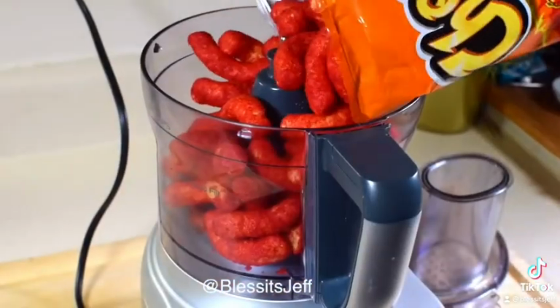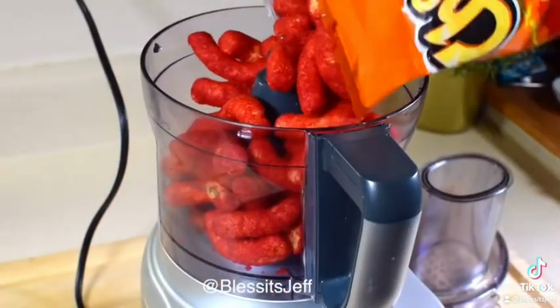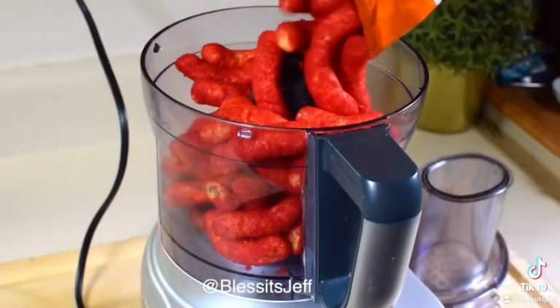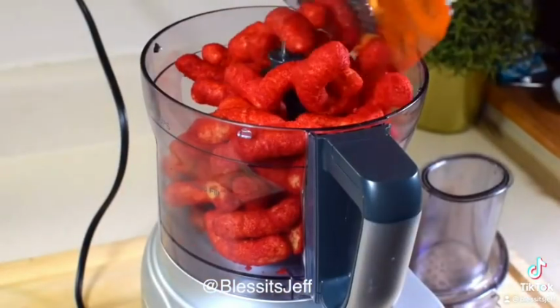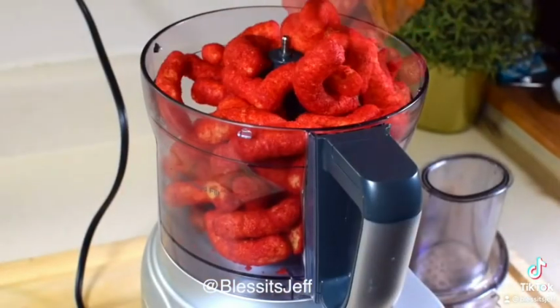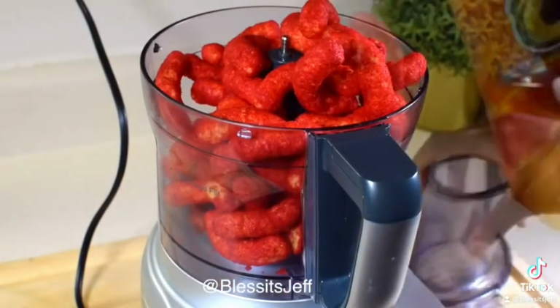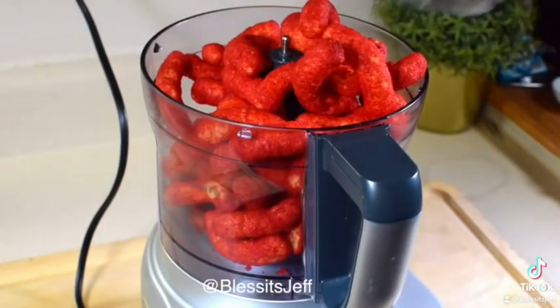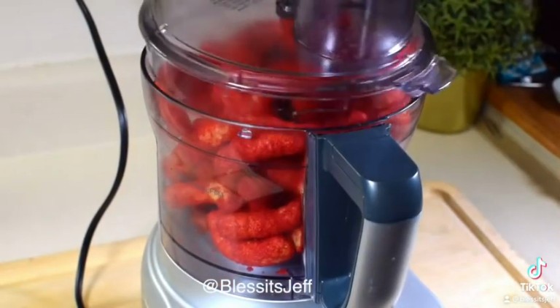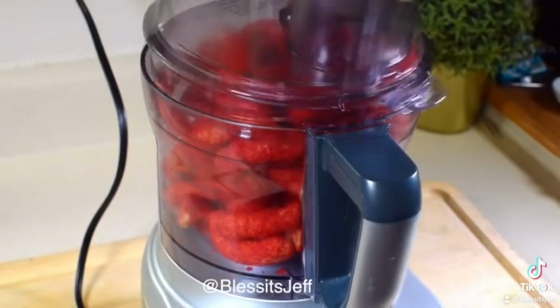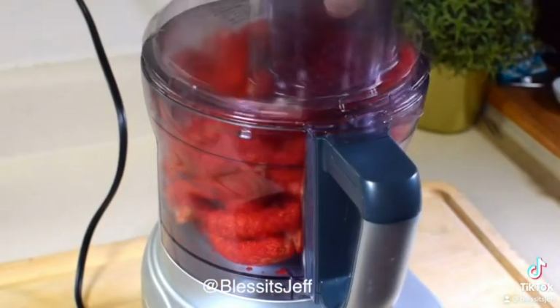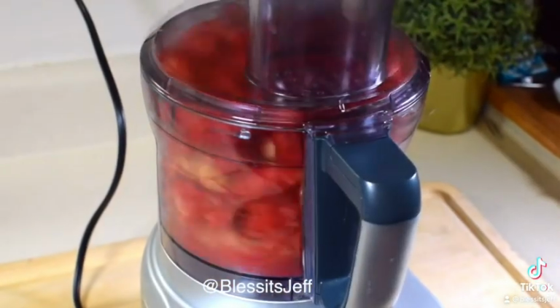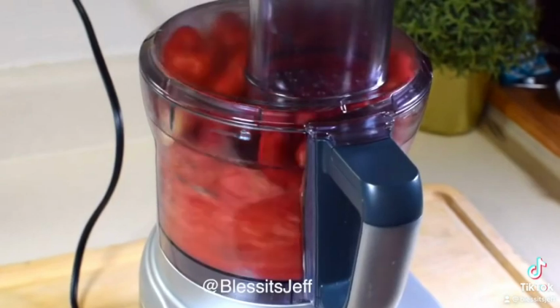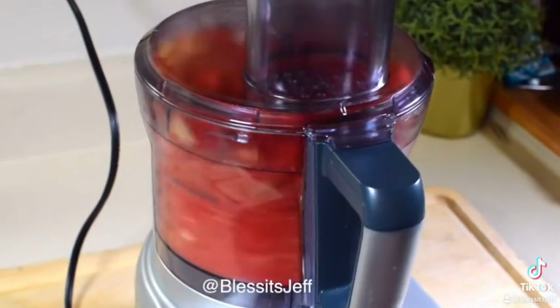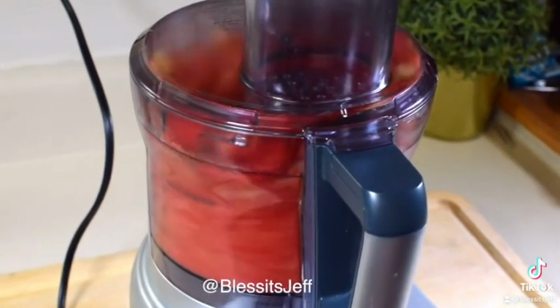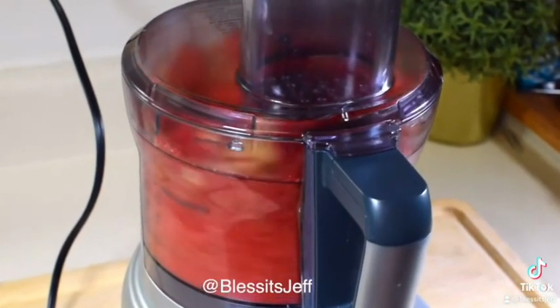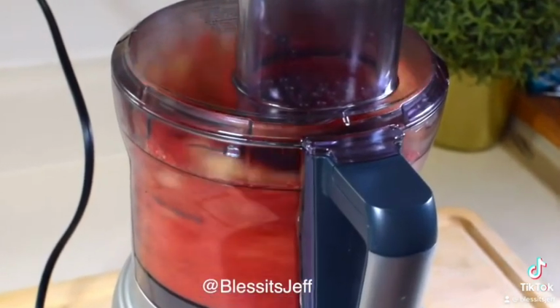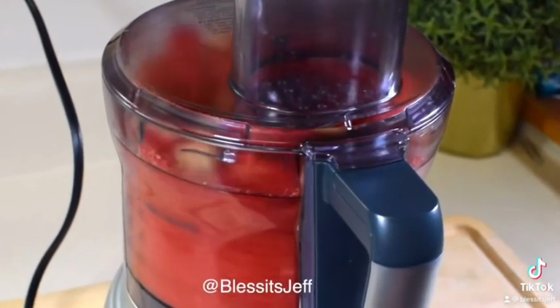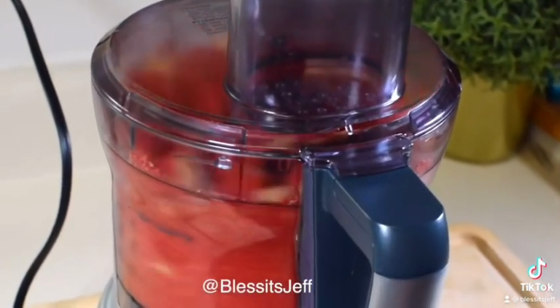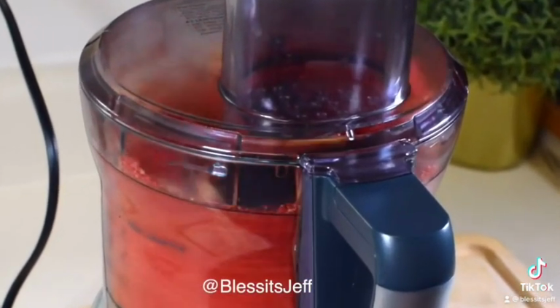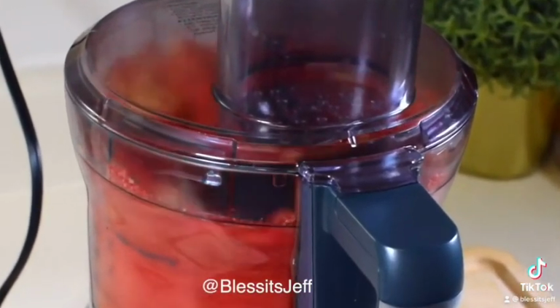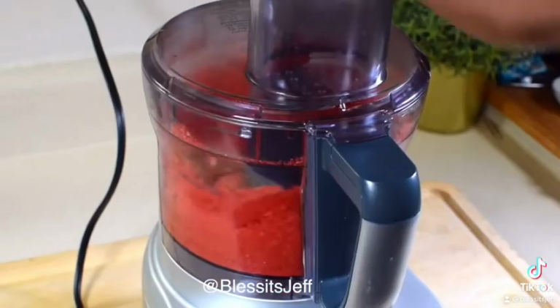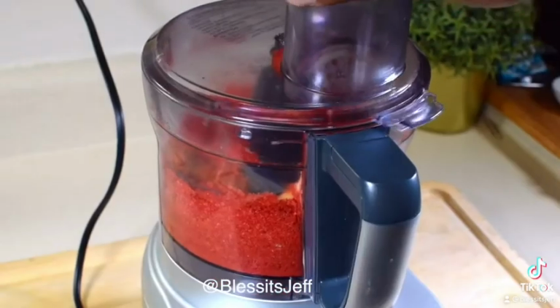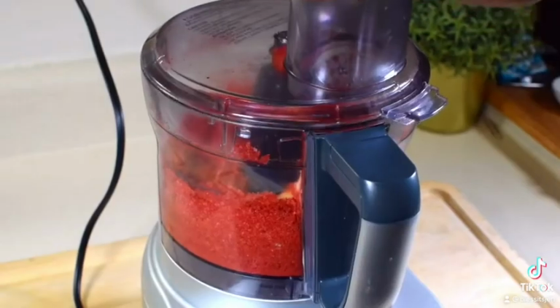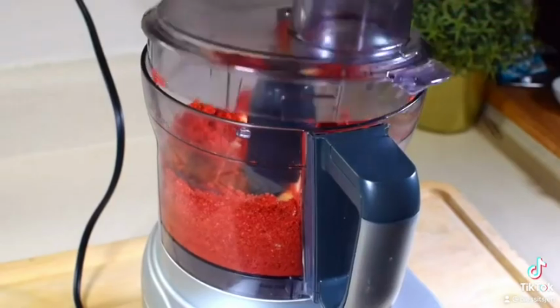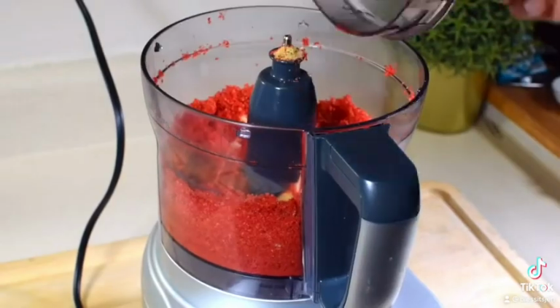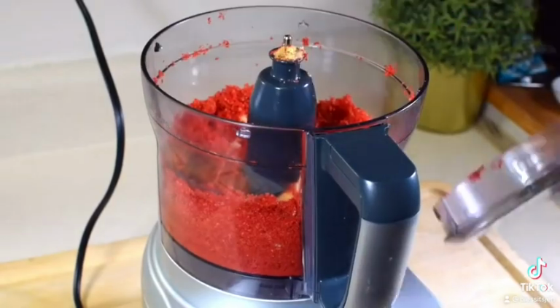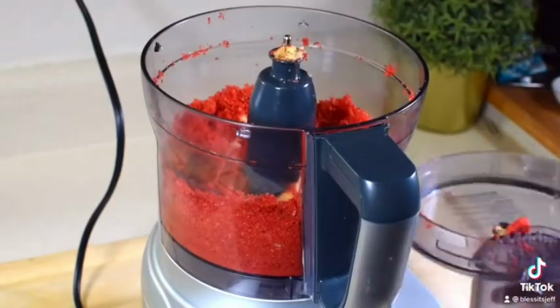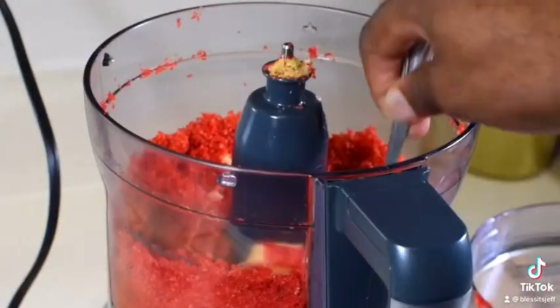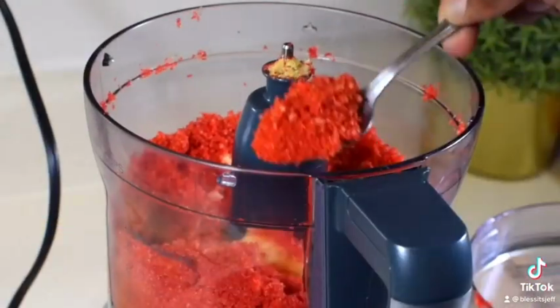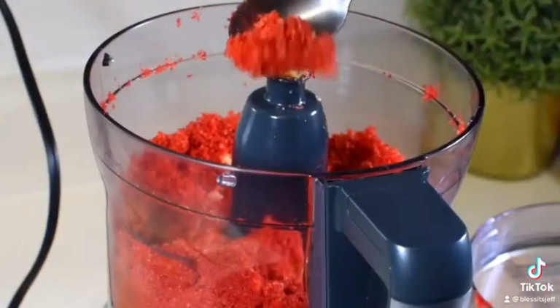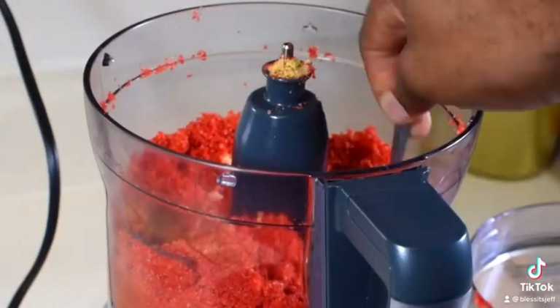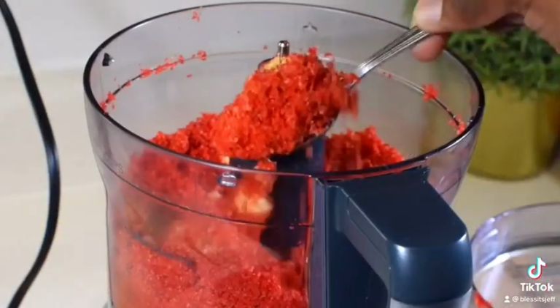From there, go ahead and crush your Cheetos. I'm using puffs, but feel free to use crunchy or whatever you like. This is how you want it — a nice, smooth consistency.